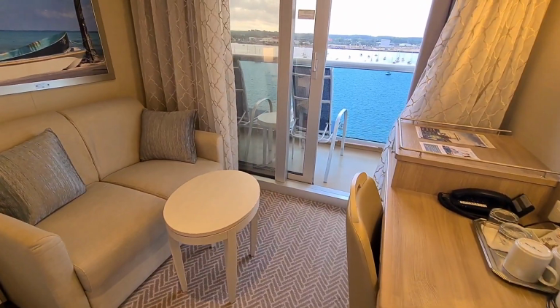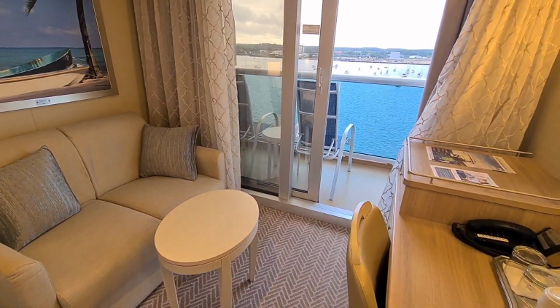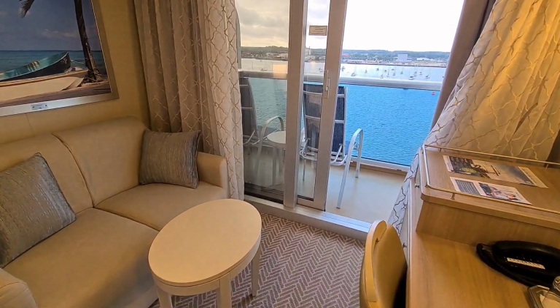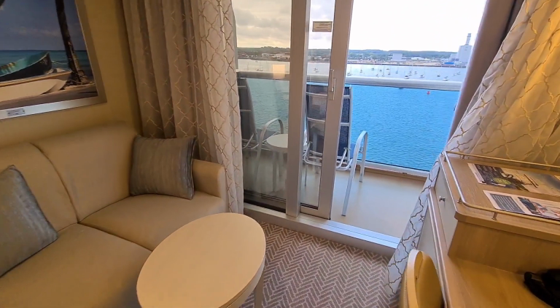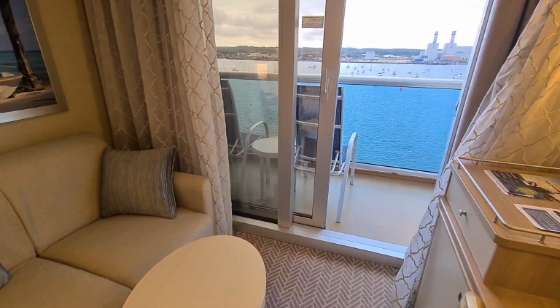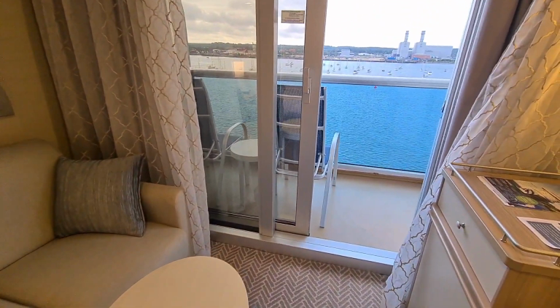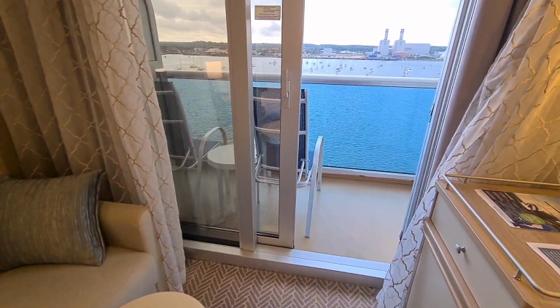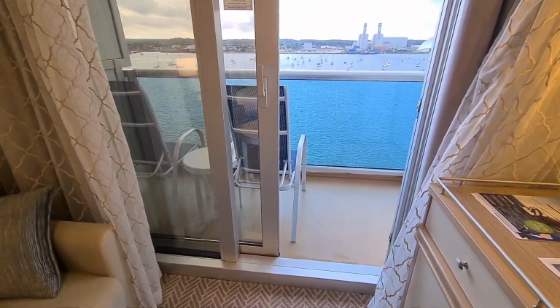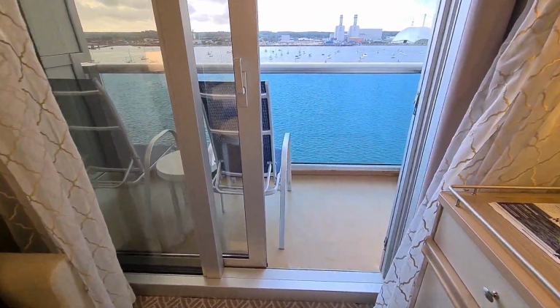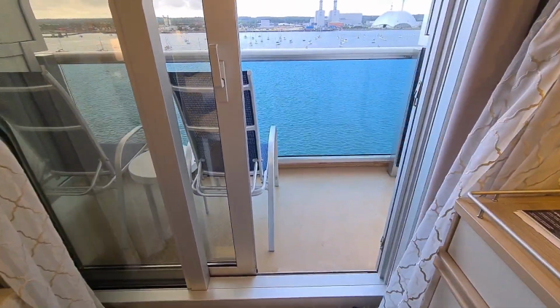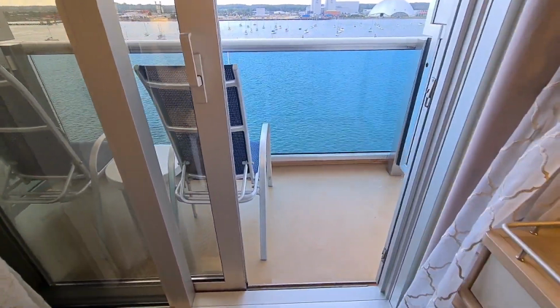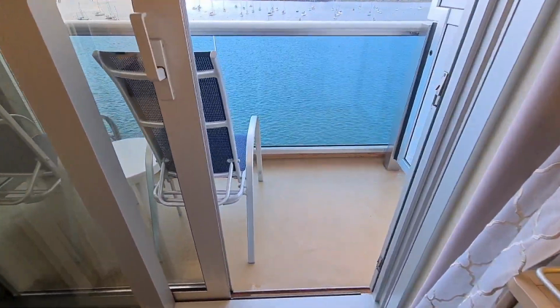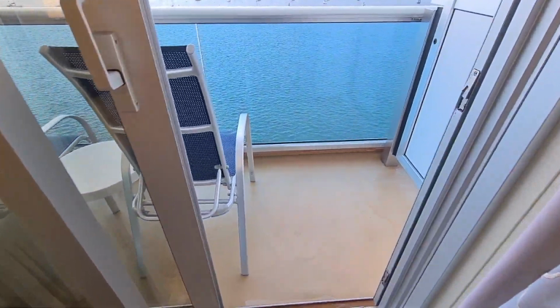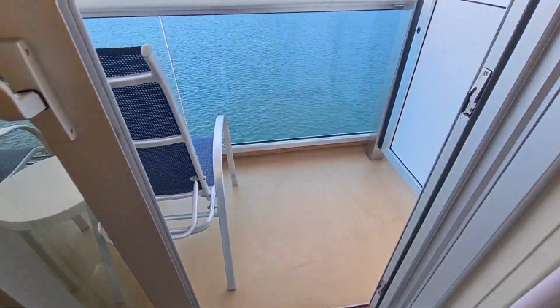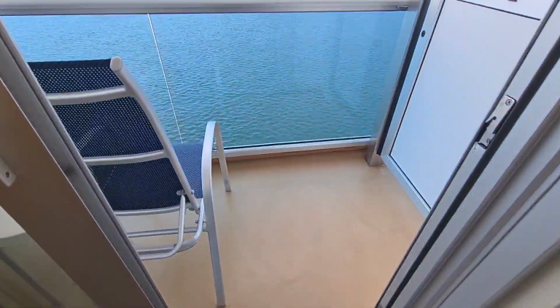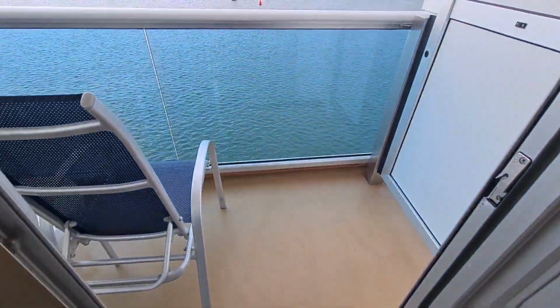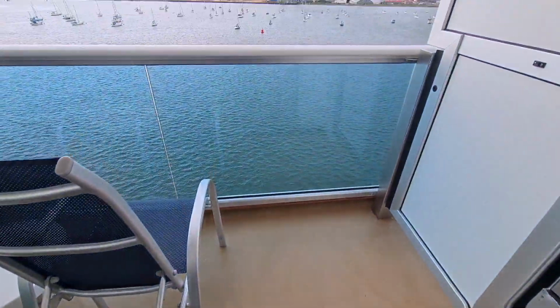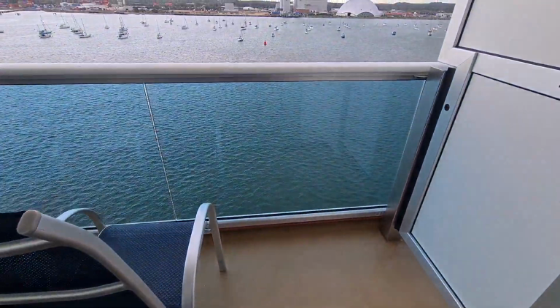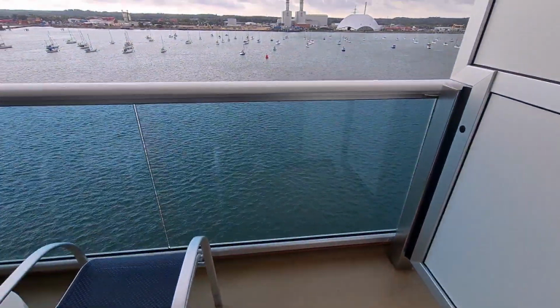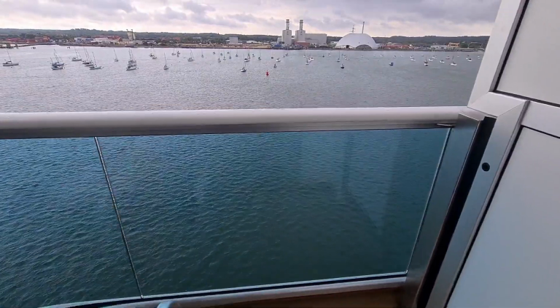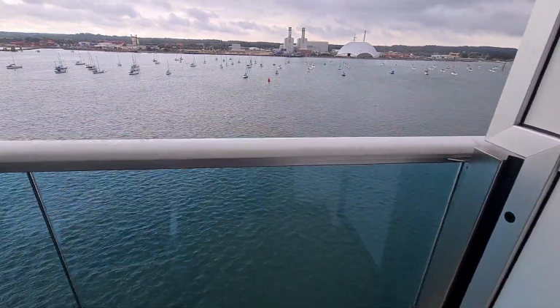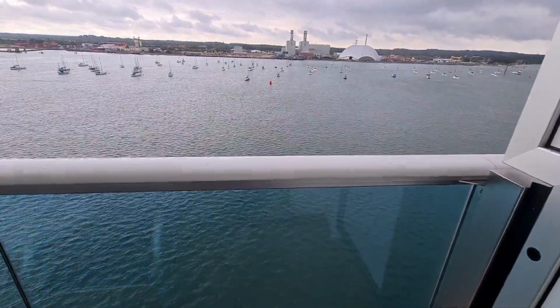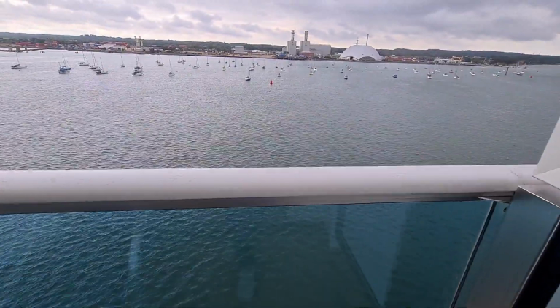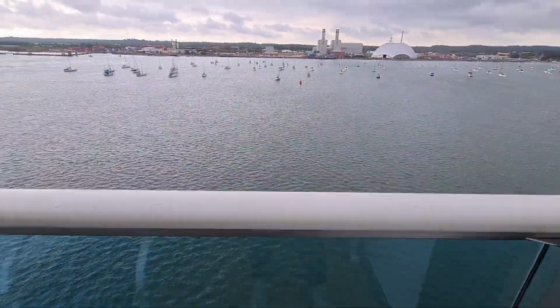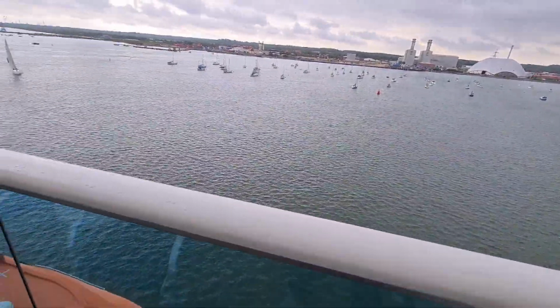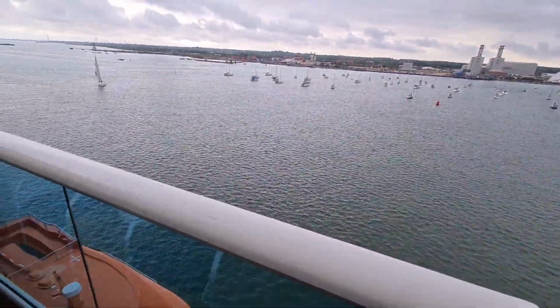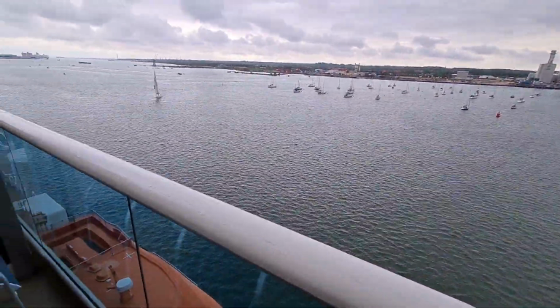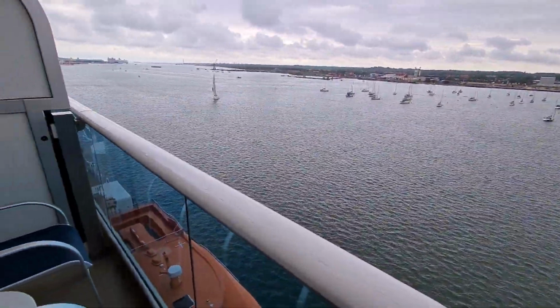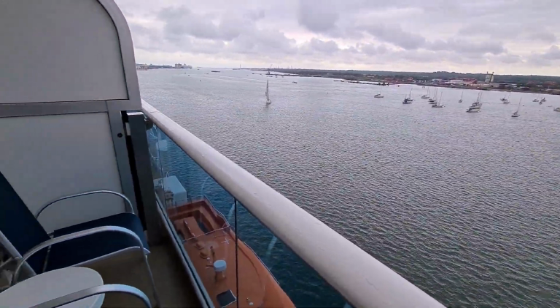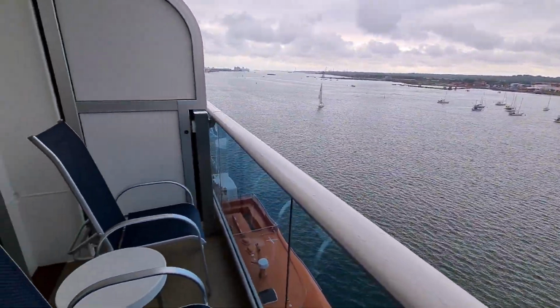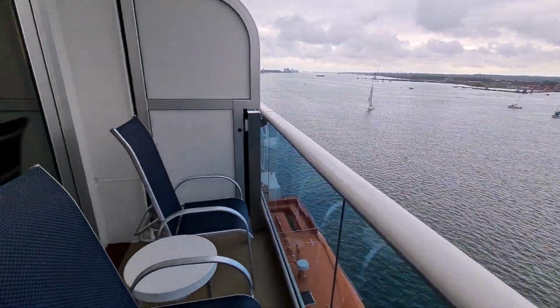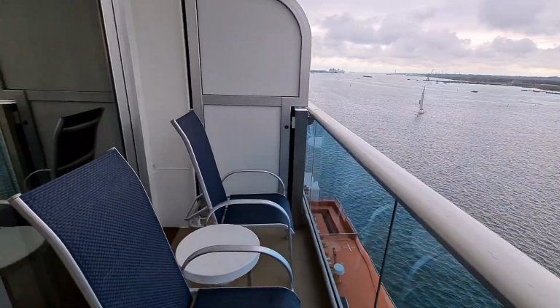You might think the balcony is quite small, but all we need is a comfortable chair and a table for our drinks so we can look at this amazing view.